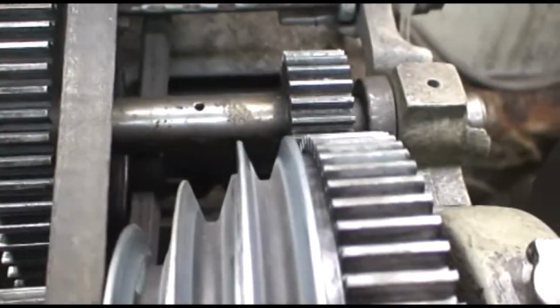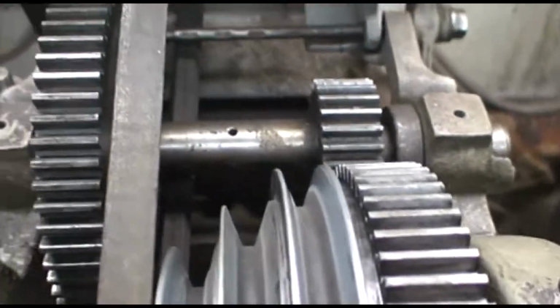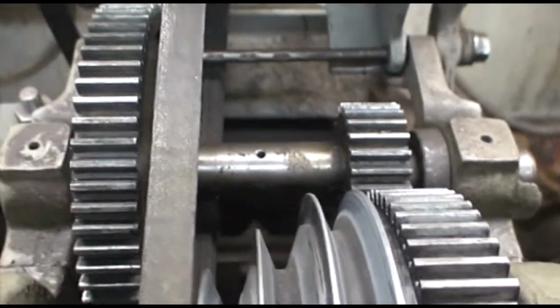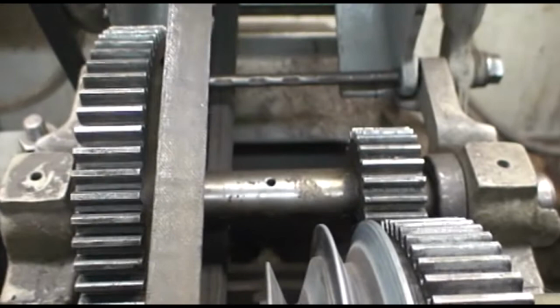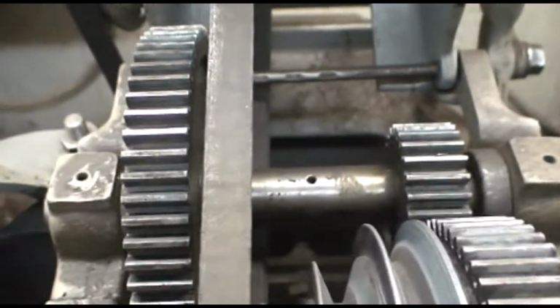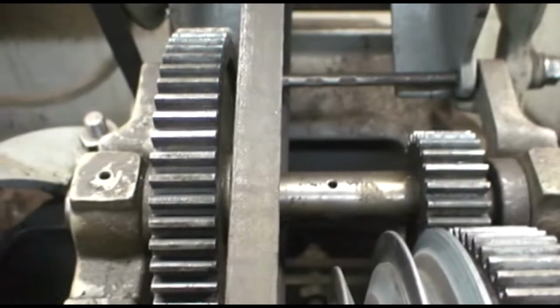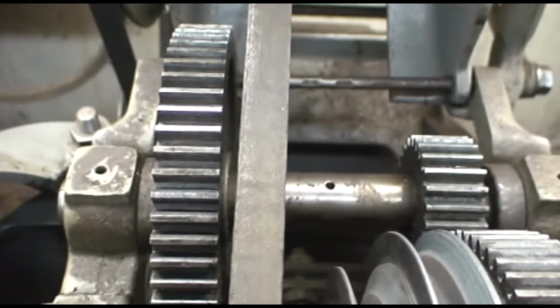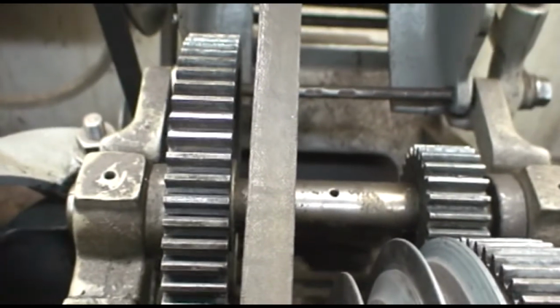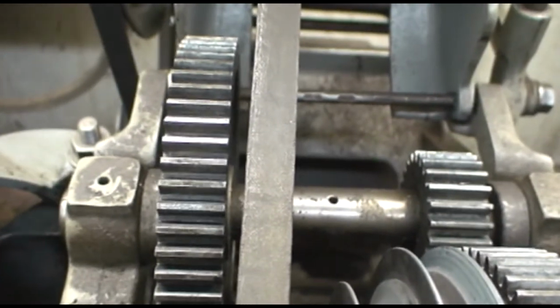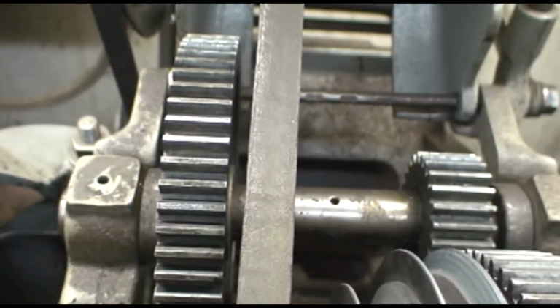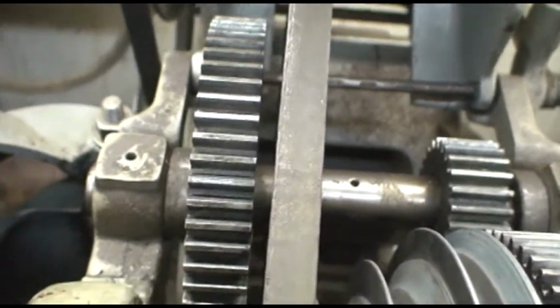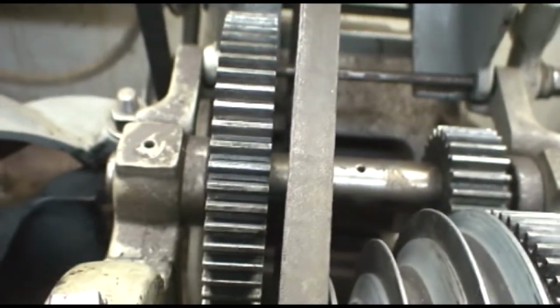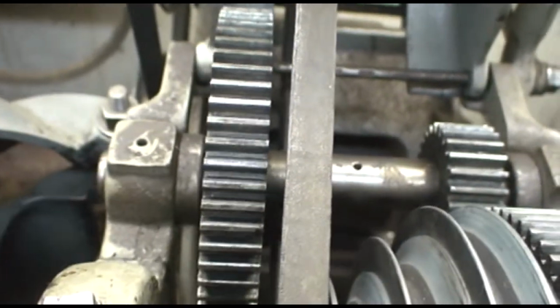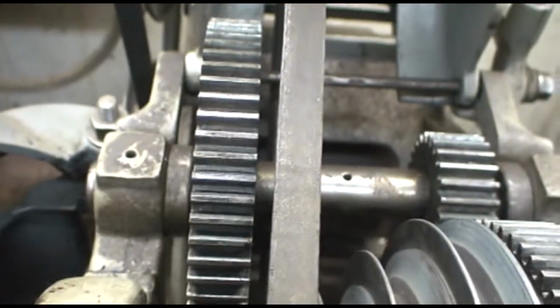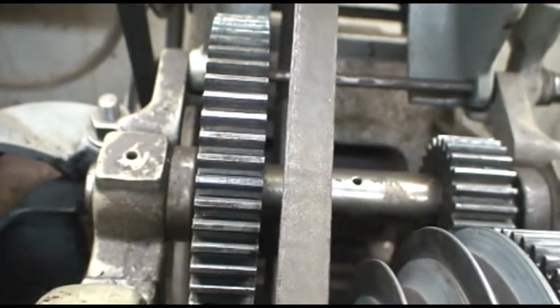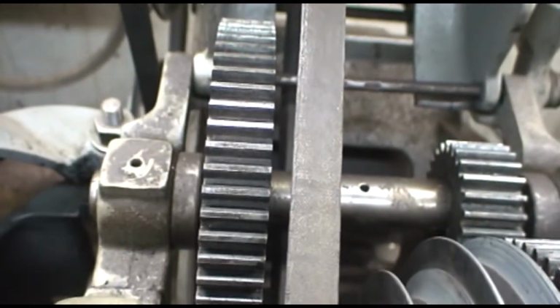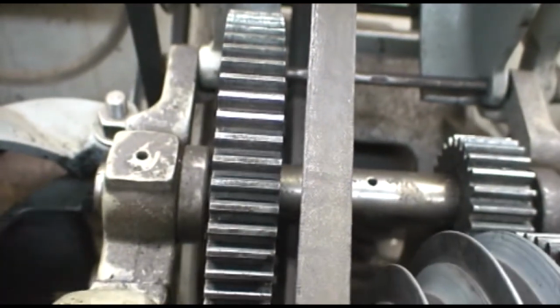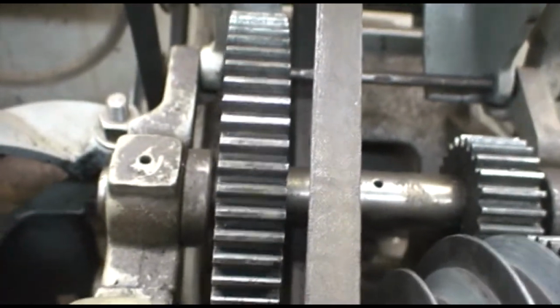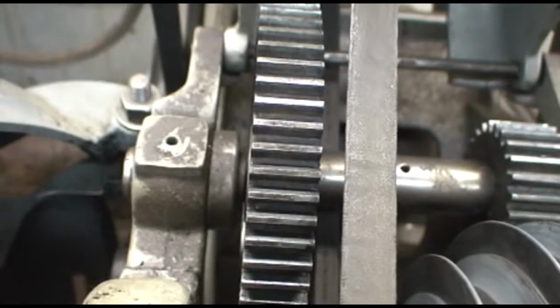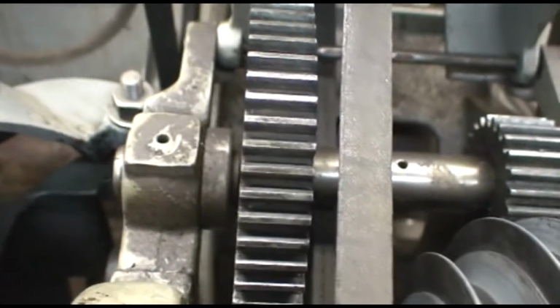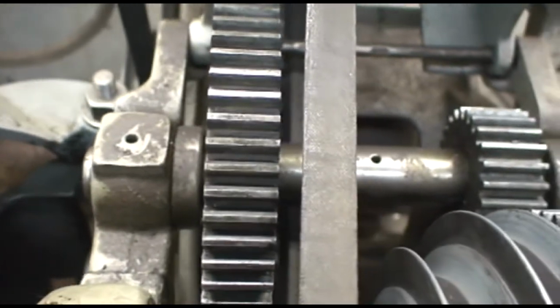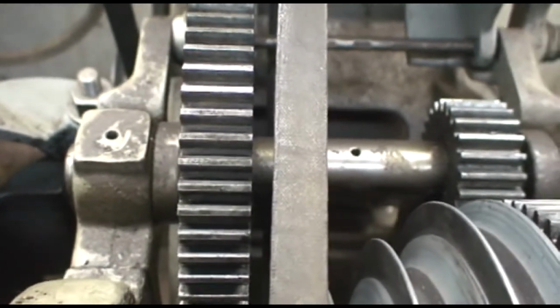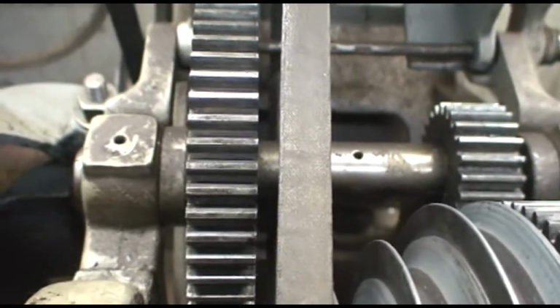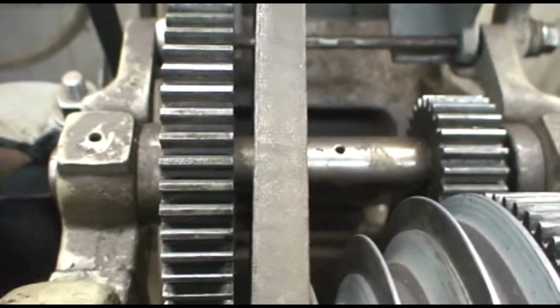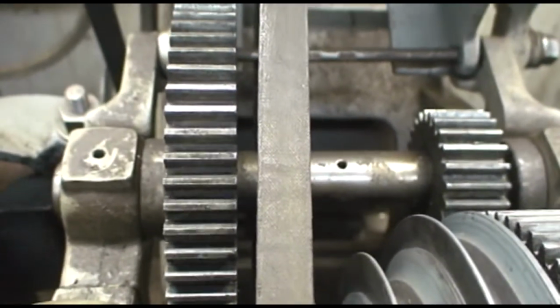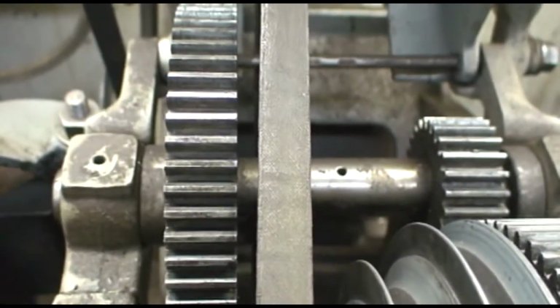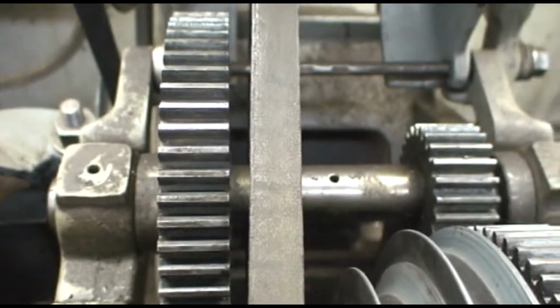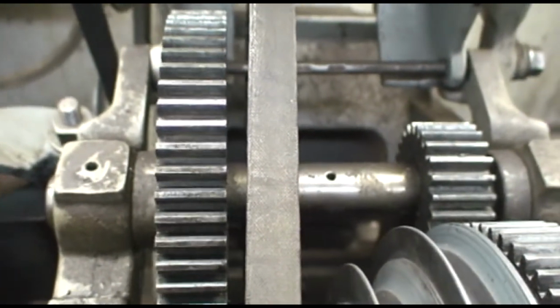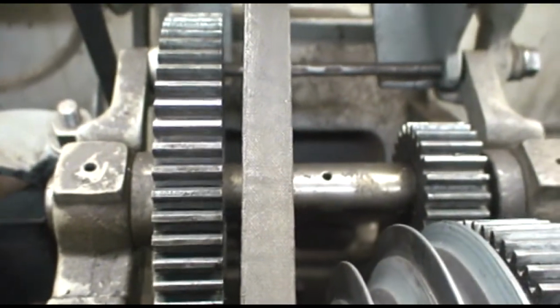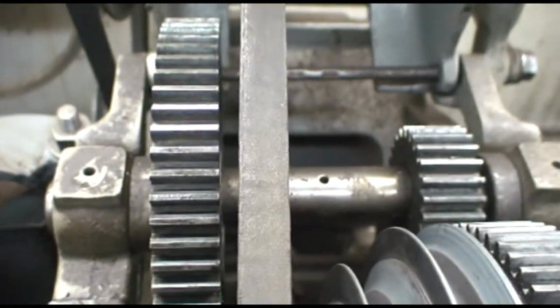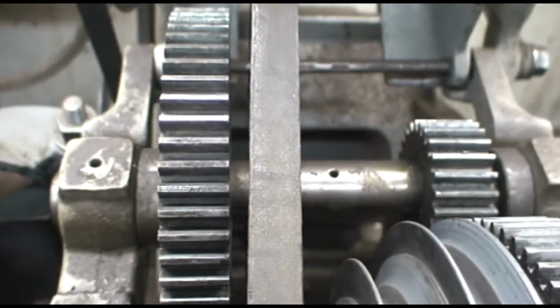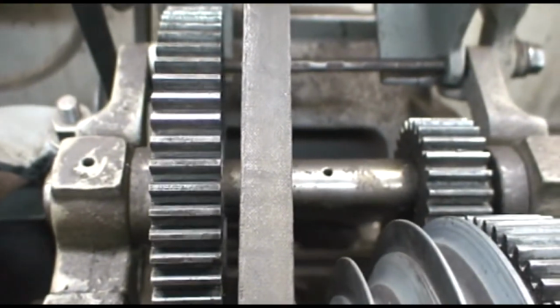And if you can get the actual part, fine. But if you can't, you're going to have to either make it or match it up to an OD/ID bronze bushing.